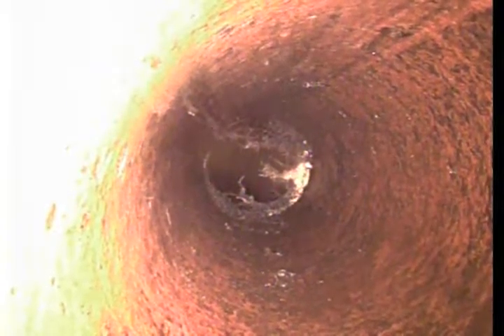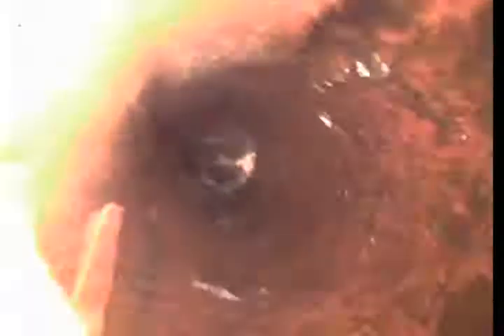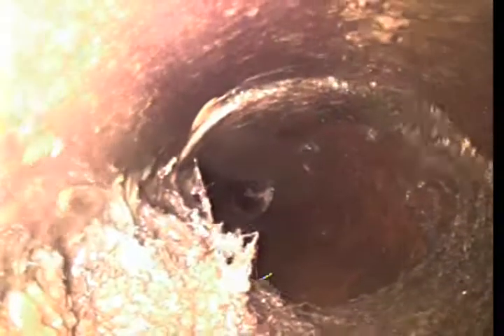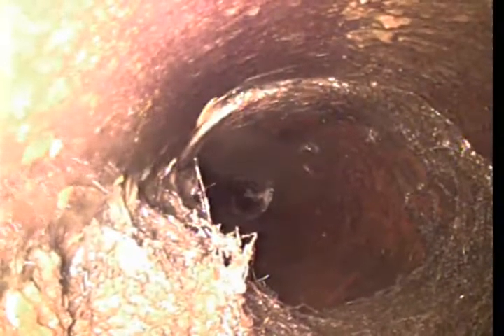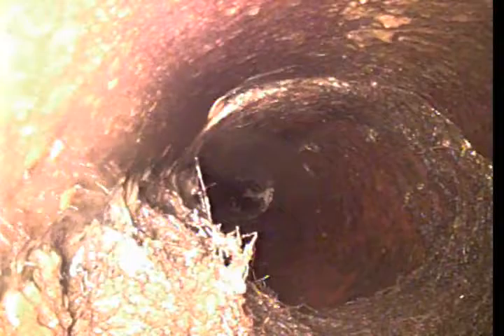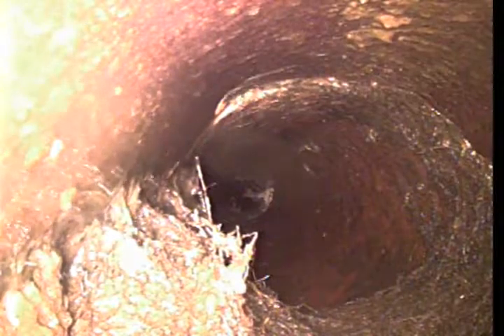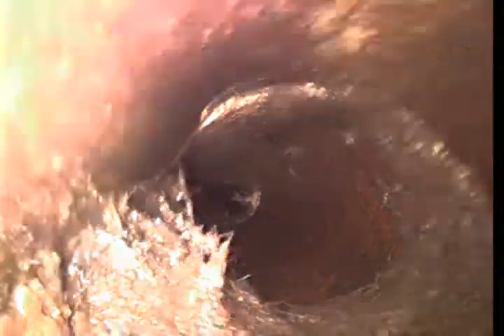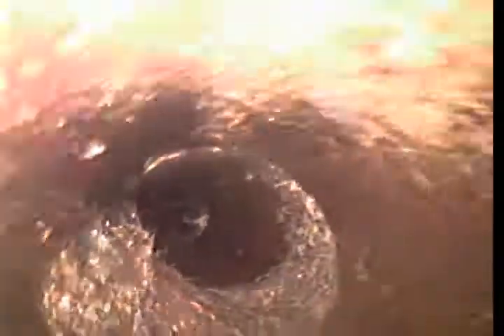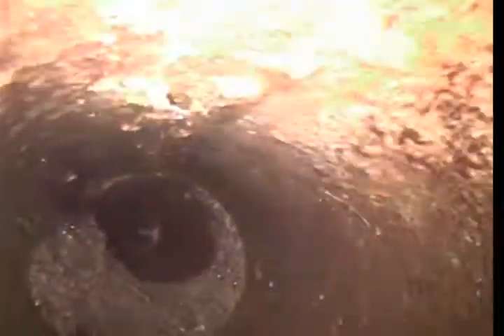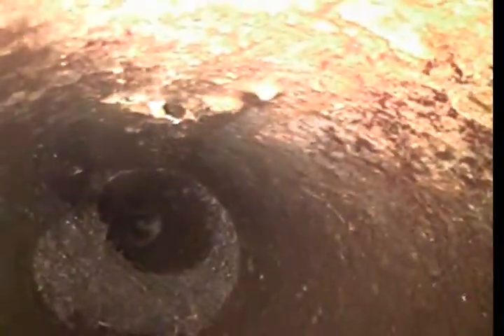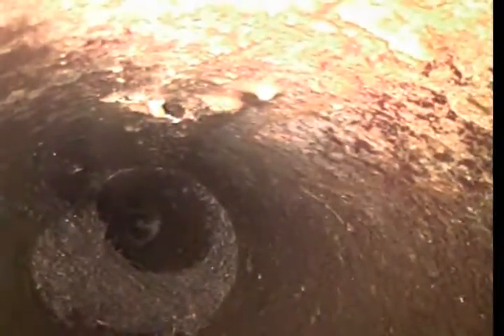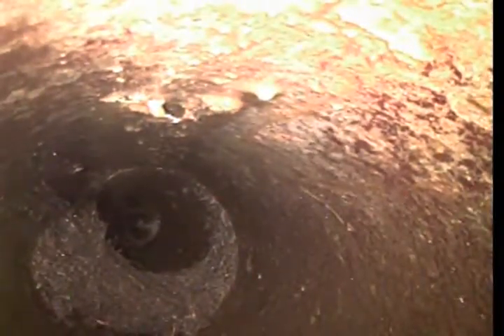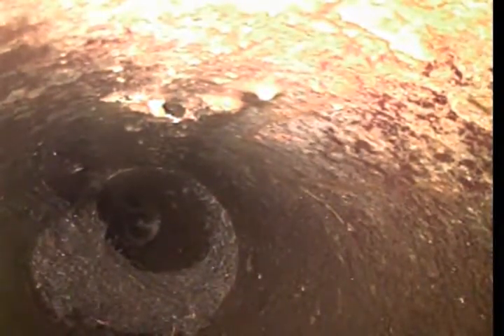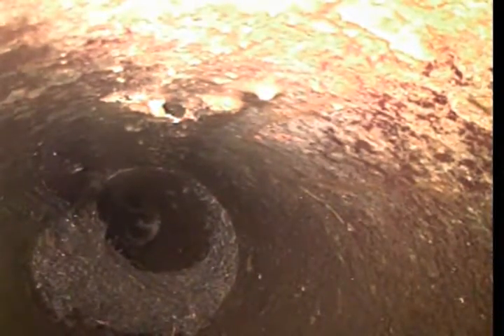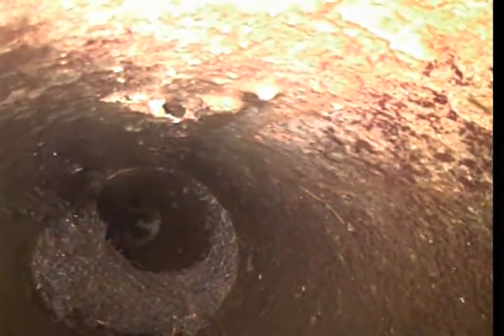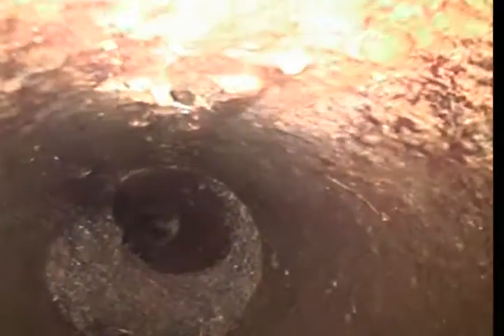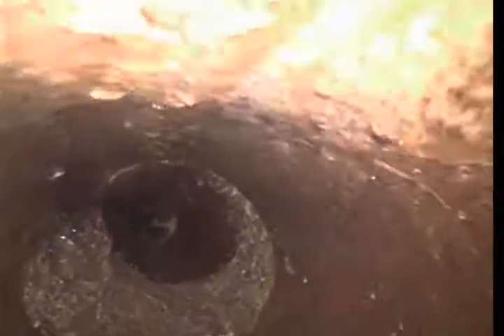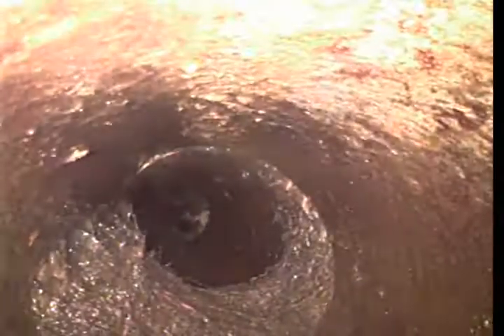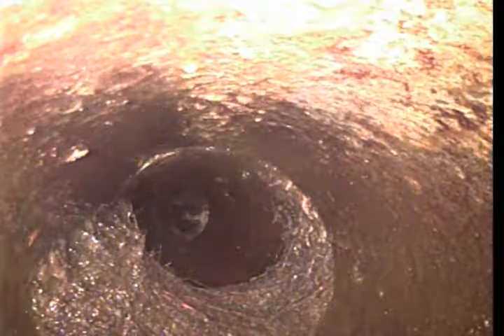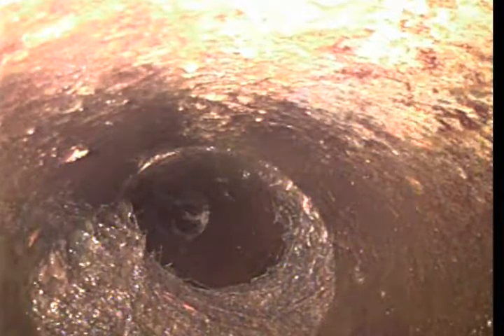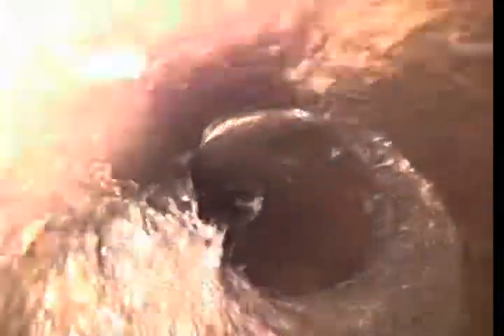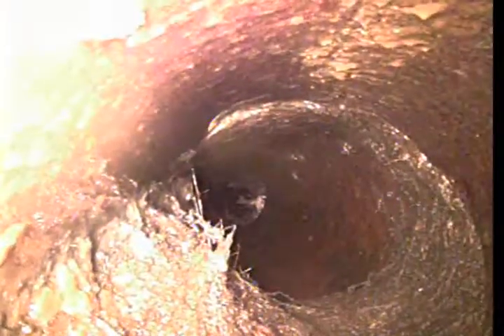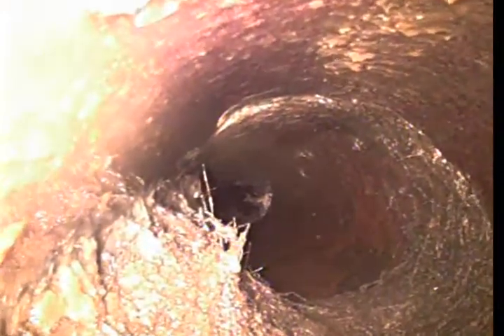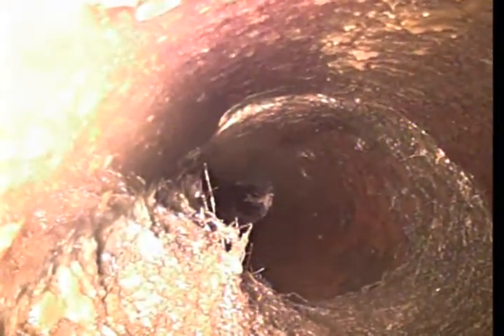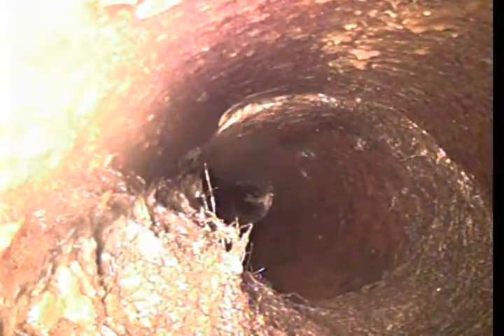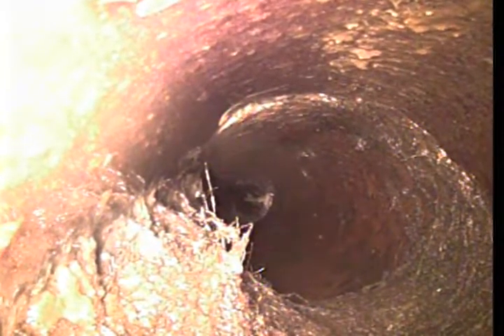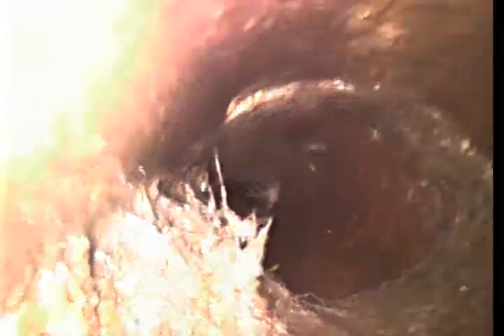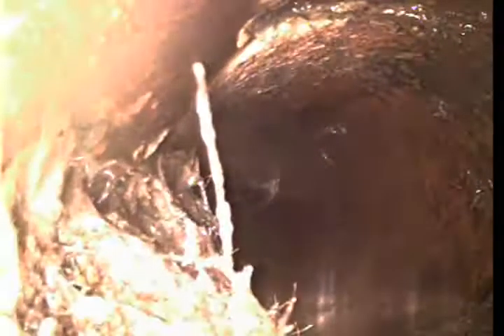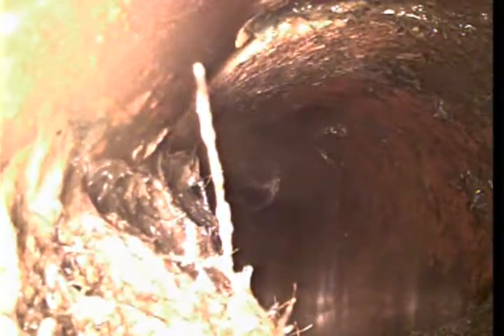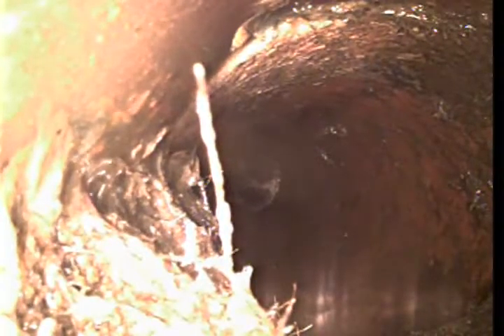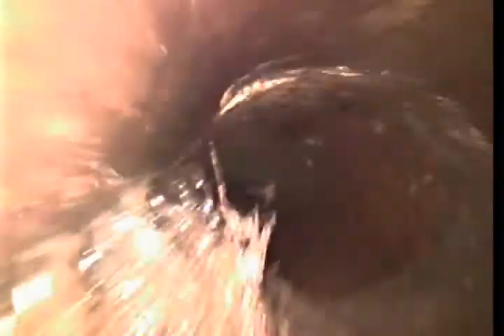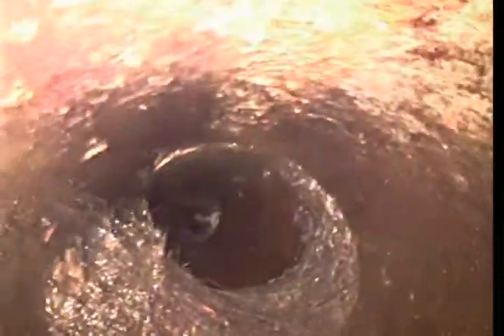Continuing to pull back. This is a fairly sizeable one right here, and again, this is after cabling twice. It looks like that is at a hub.